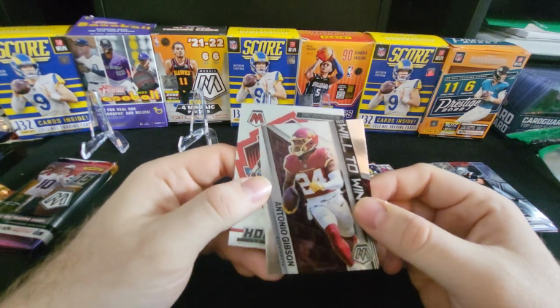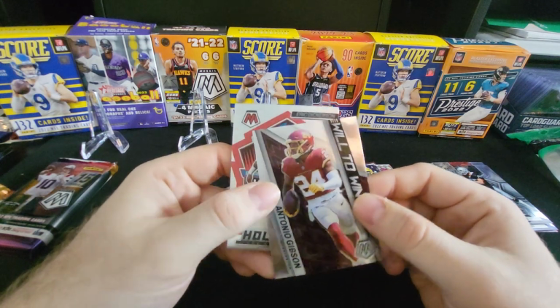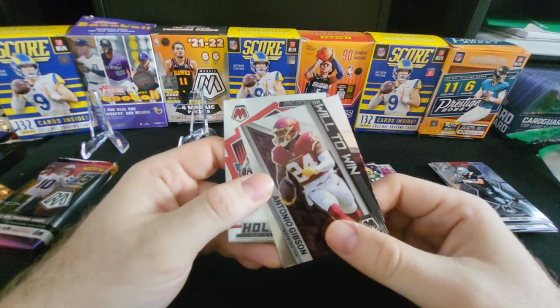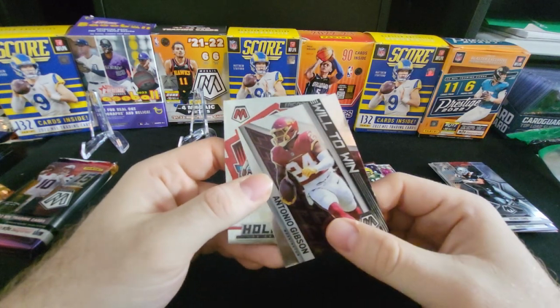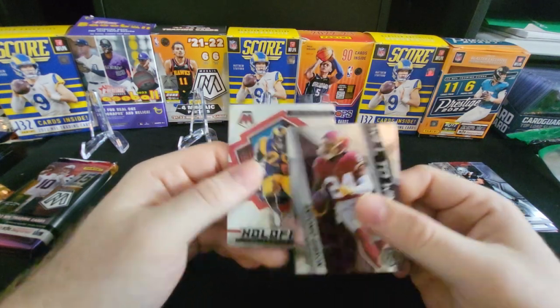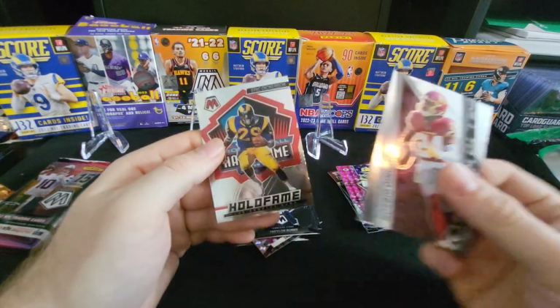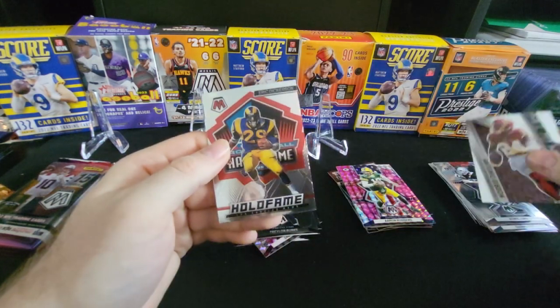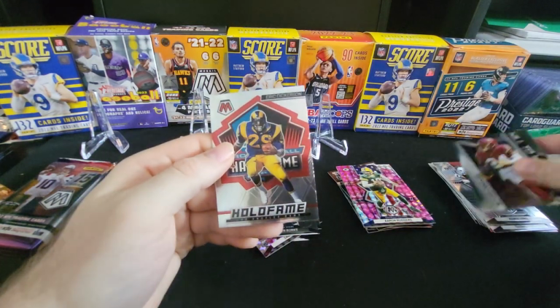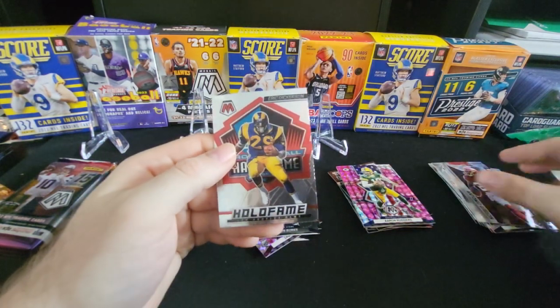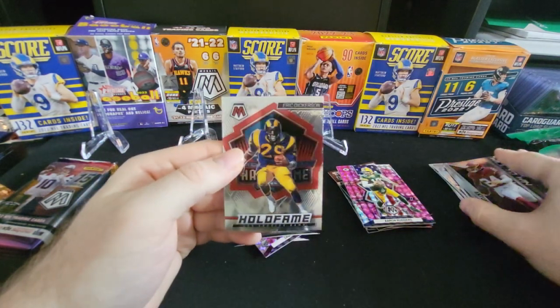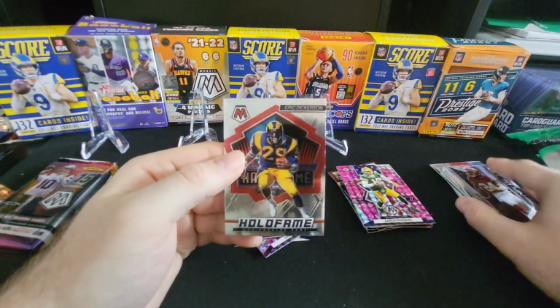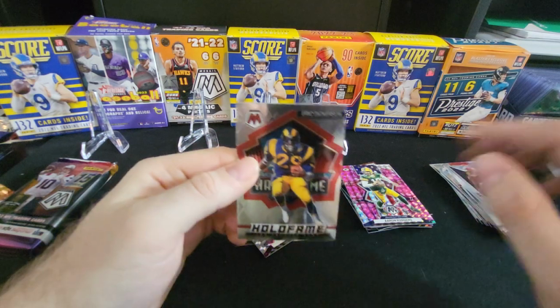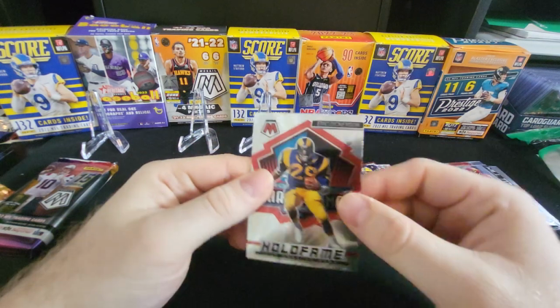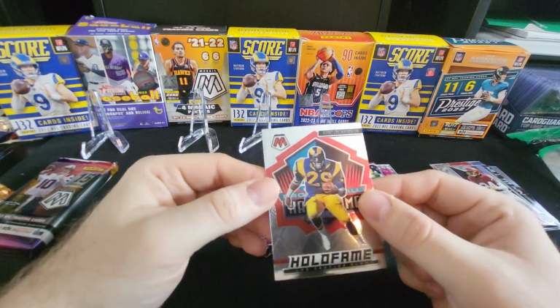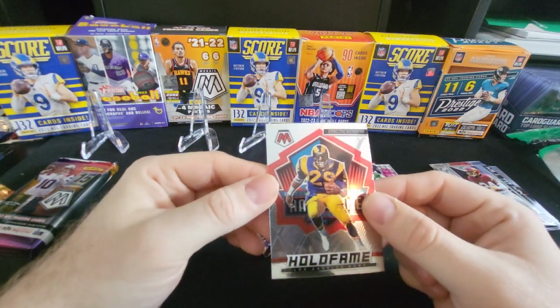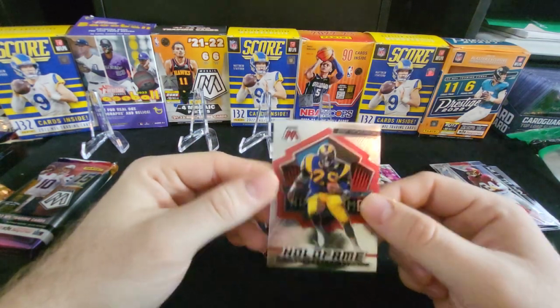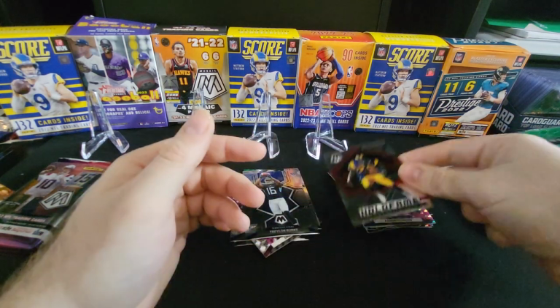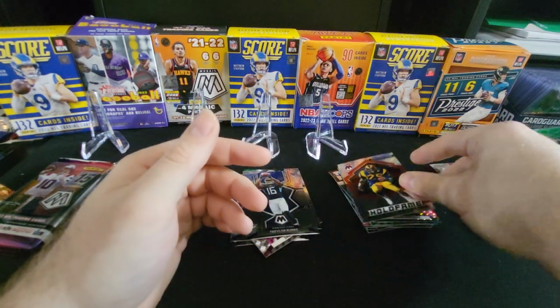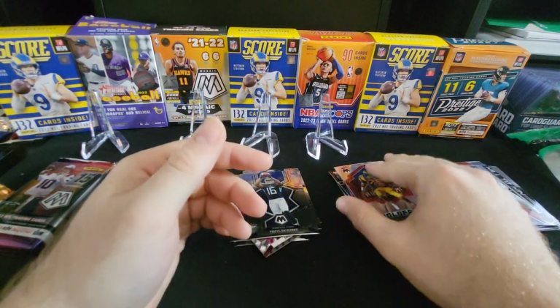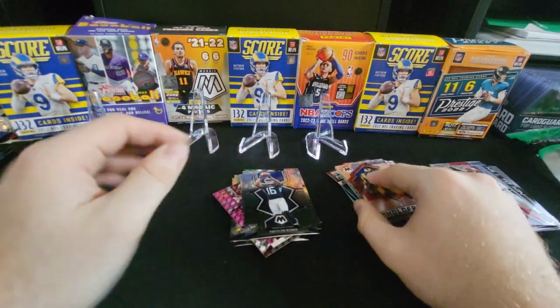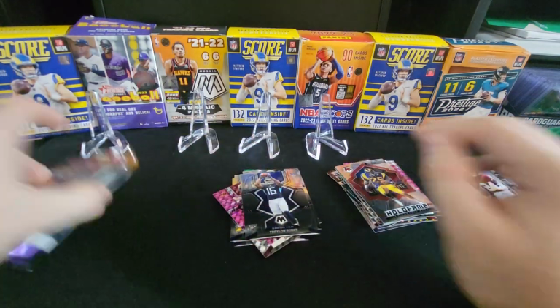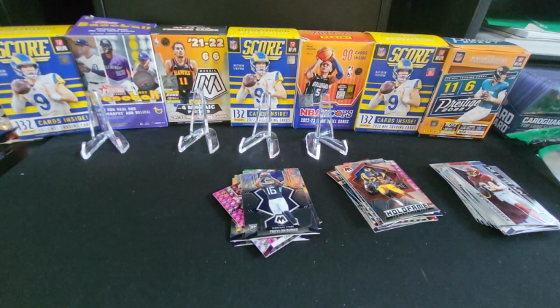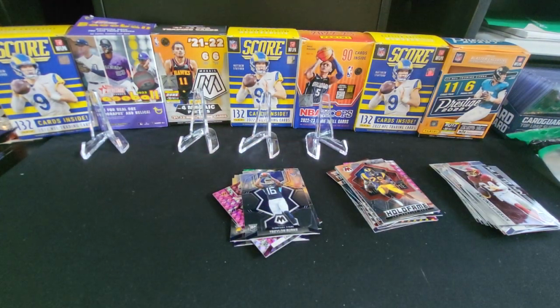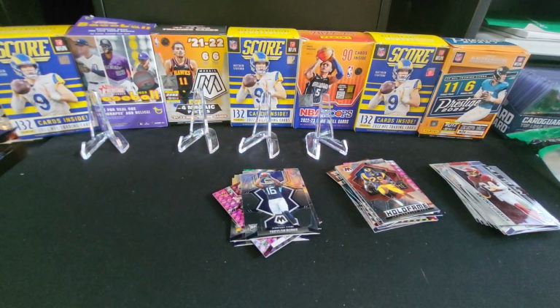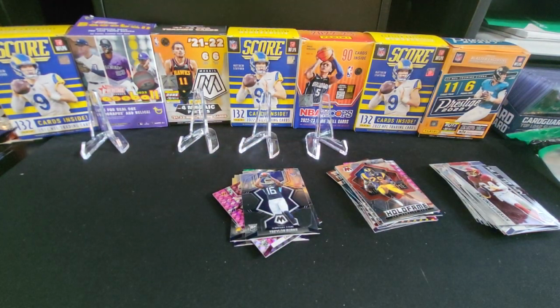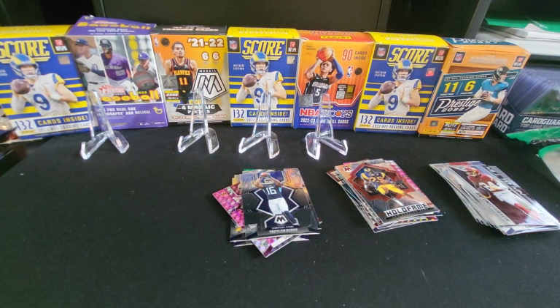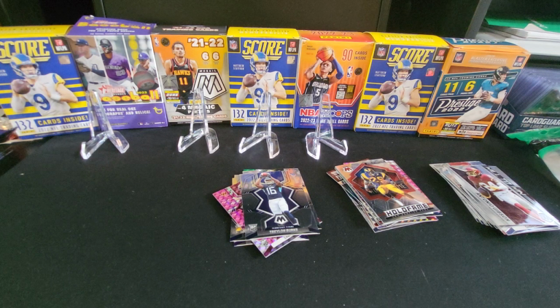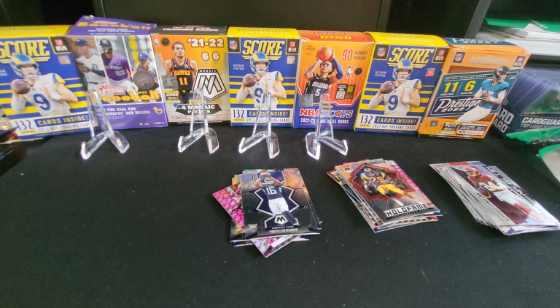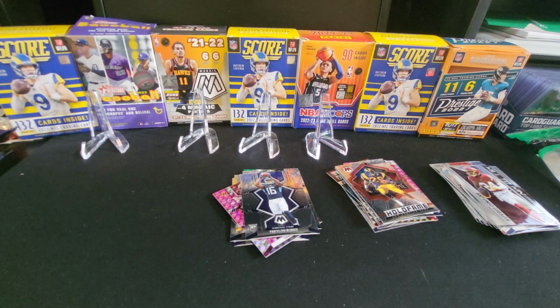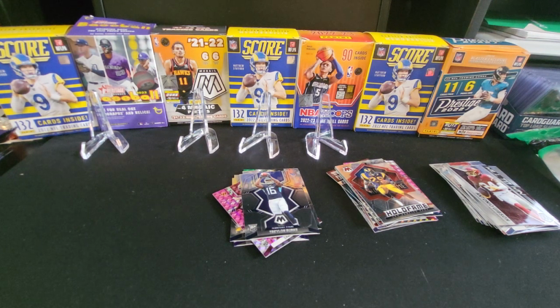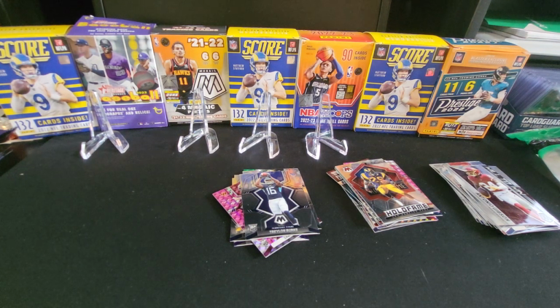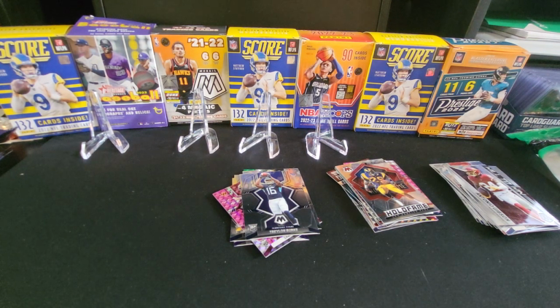Then we have a Will to Win Antonio Gibson, and then a Hall of Fame Eric Dickerson. So can't complain about what we've opened.